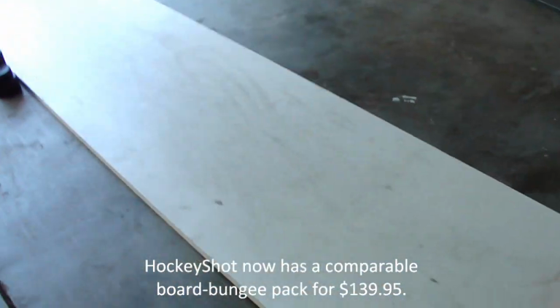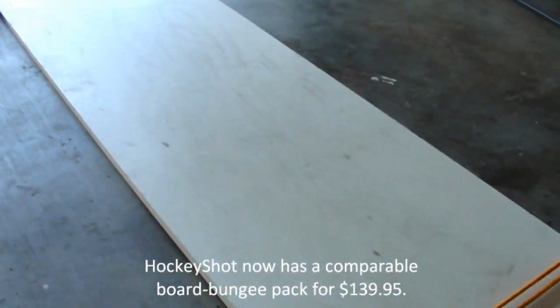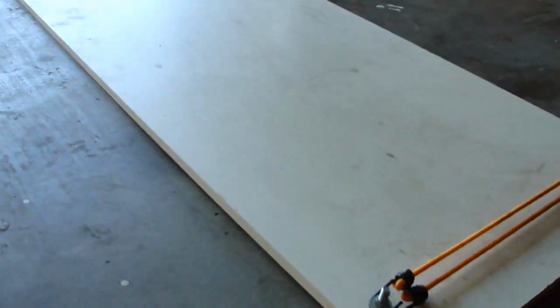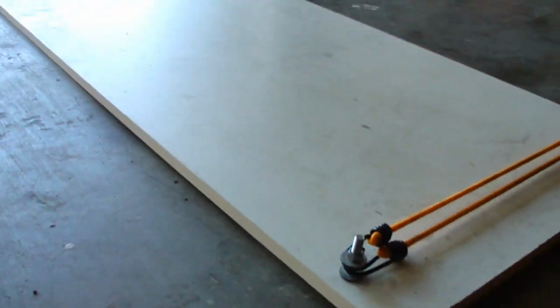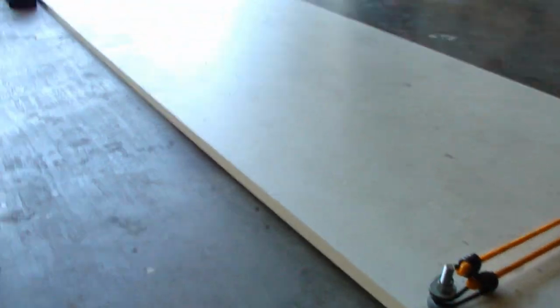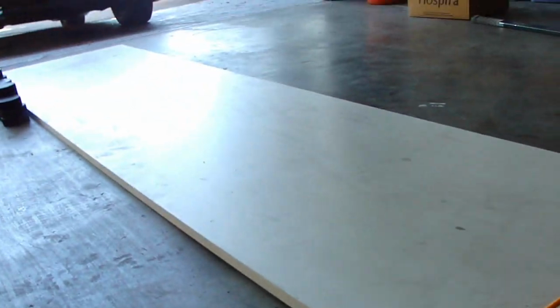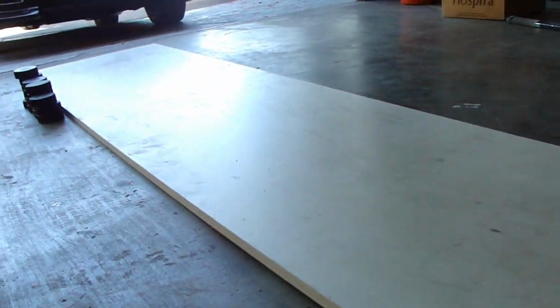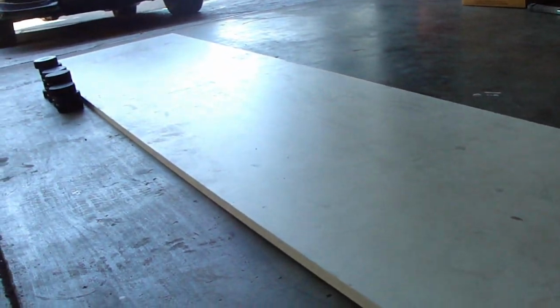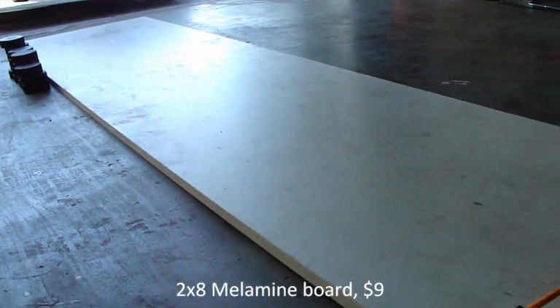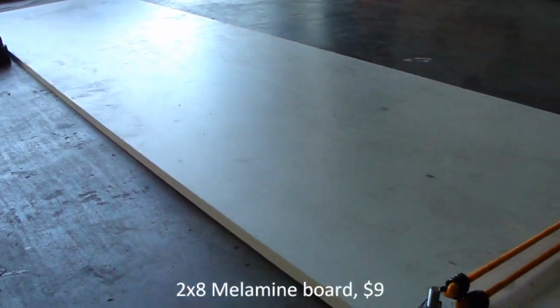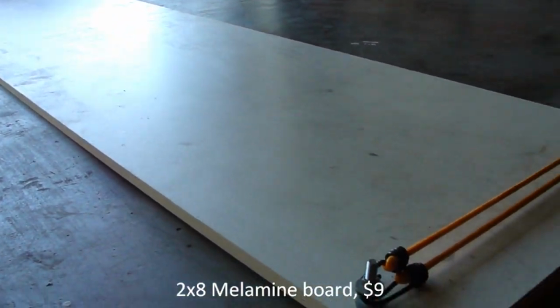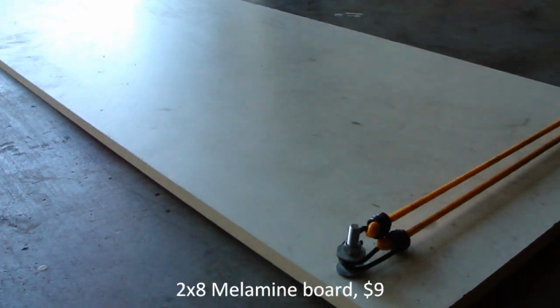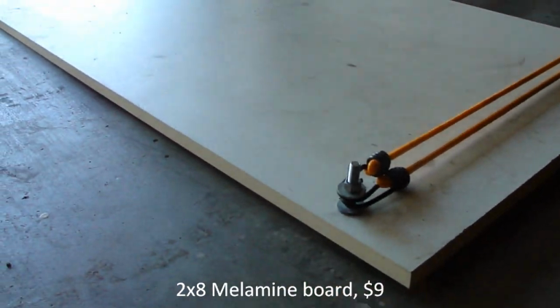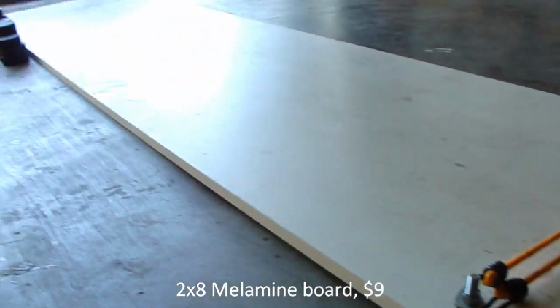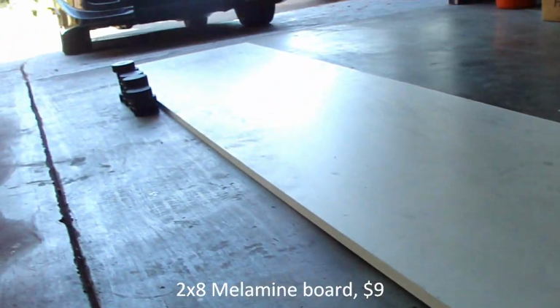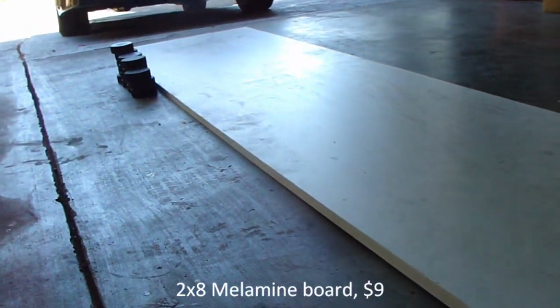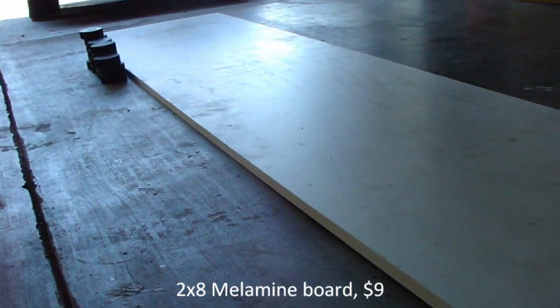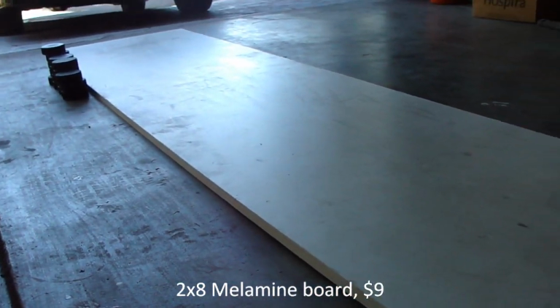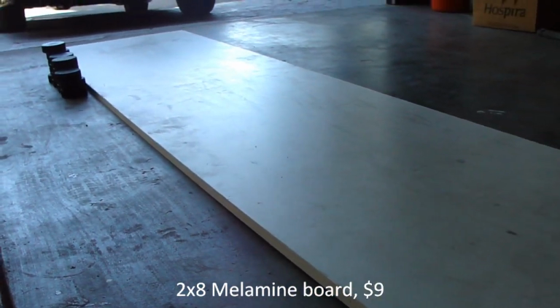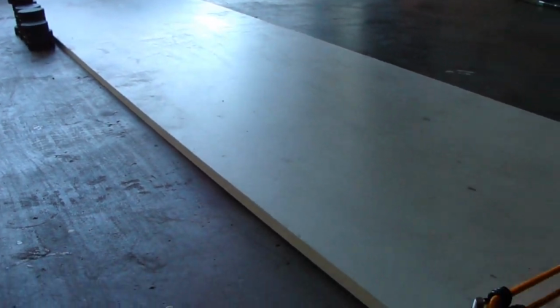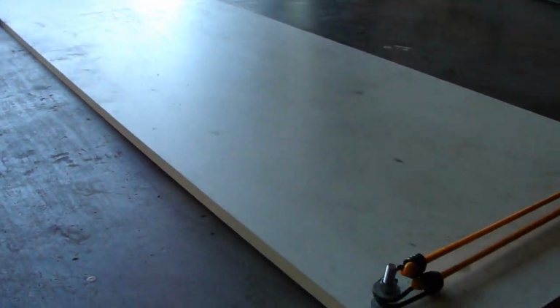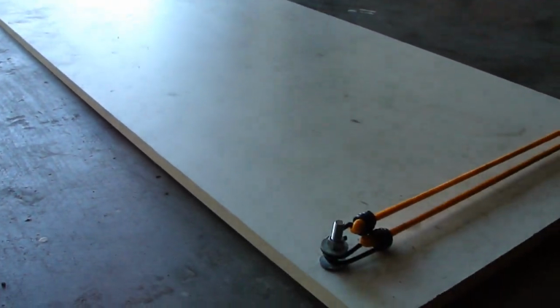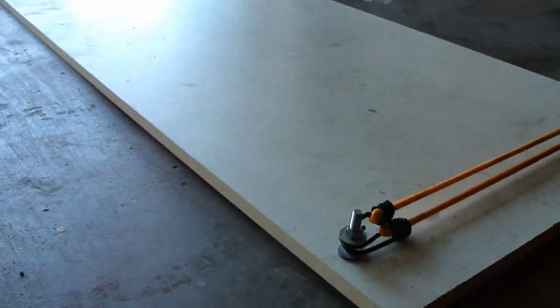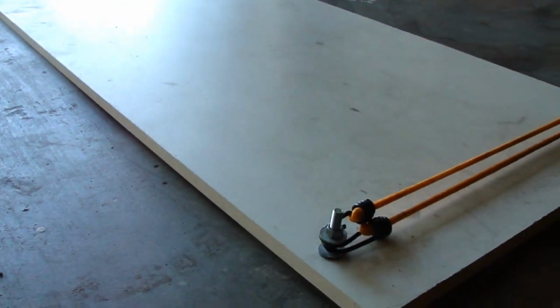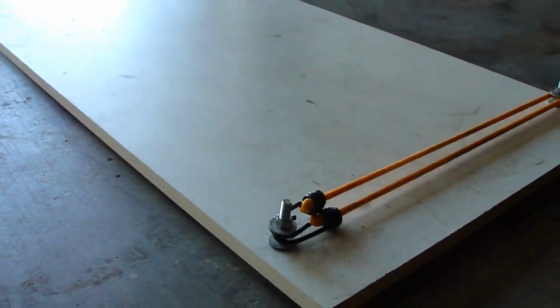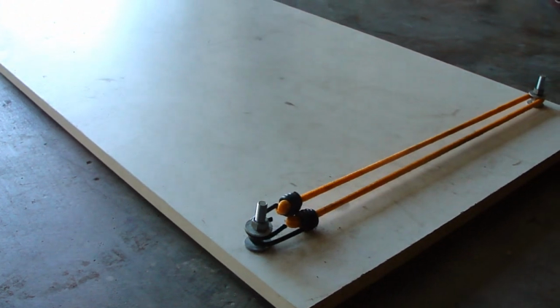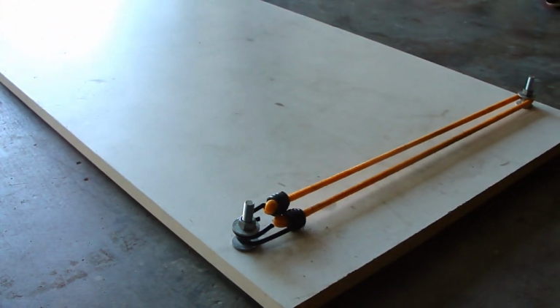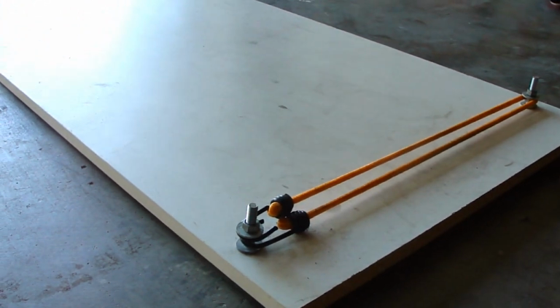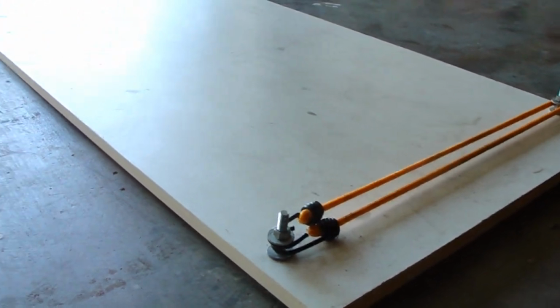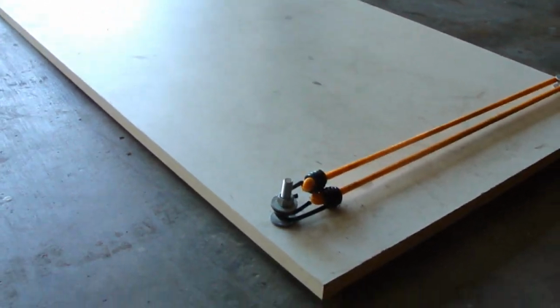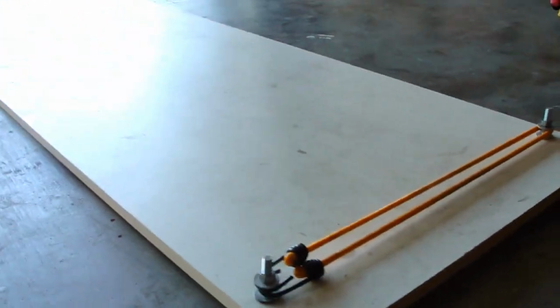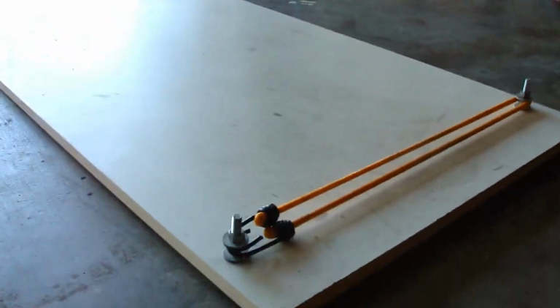We used a melamine board, 2x8. It's a little thick, kind of heavy — obviously heavier than the roll-up pad. But for $11, I think it's well worth it.